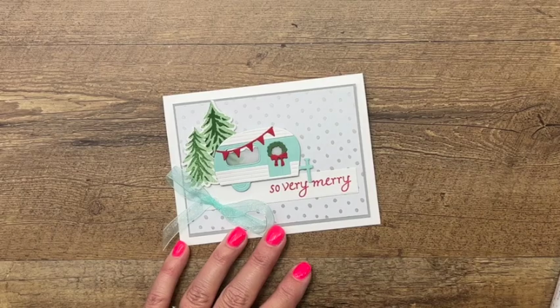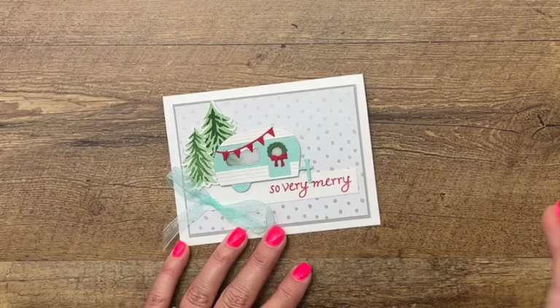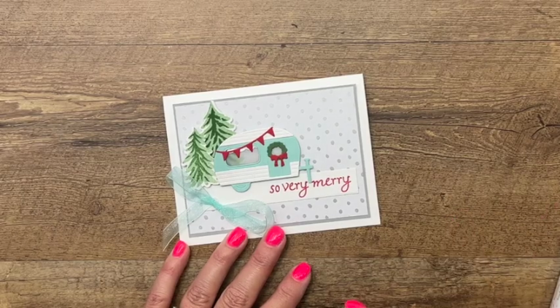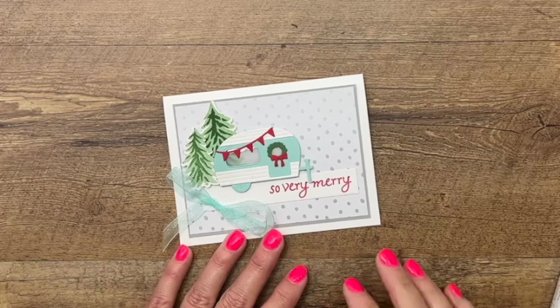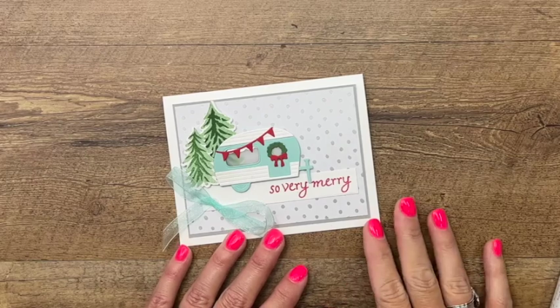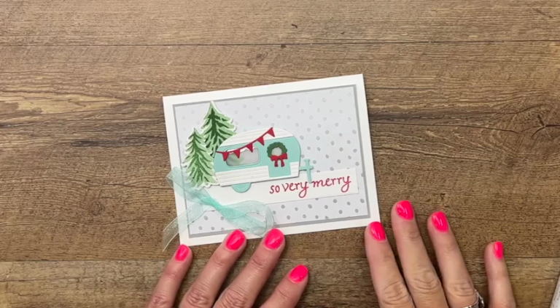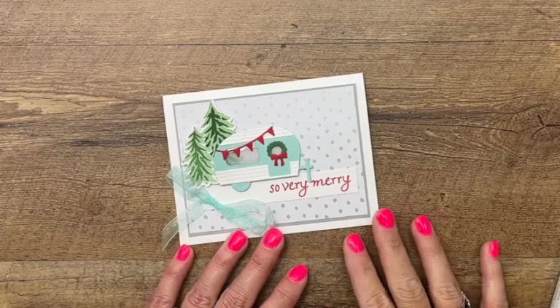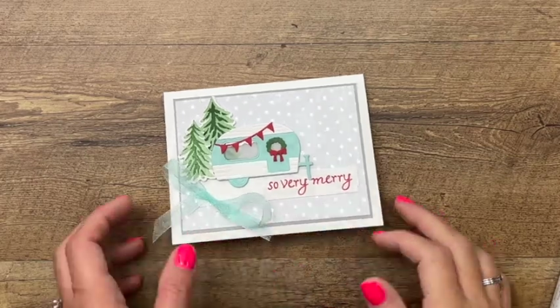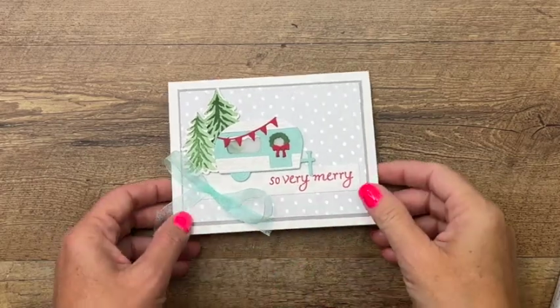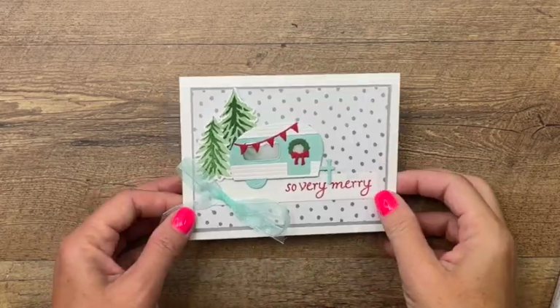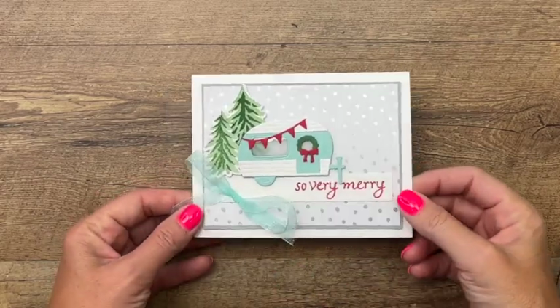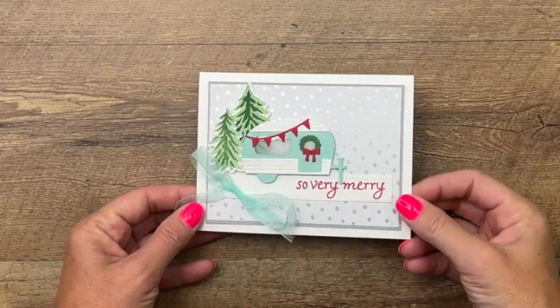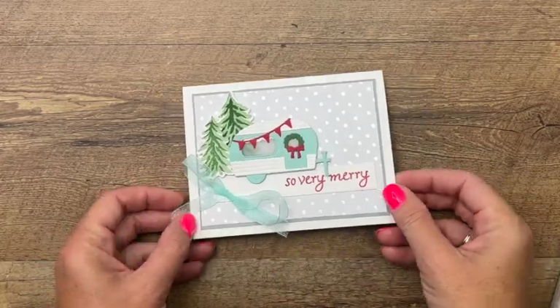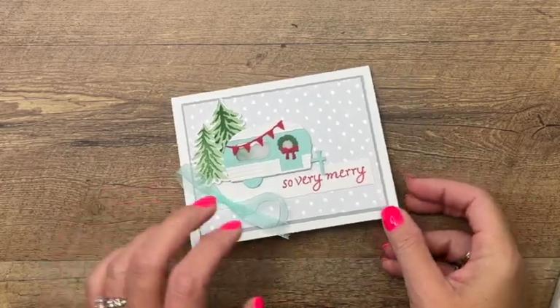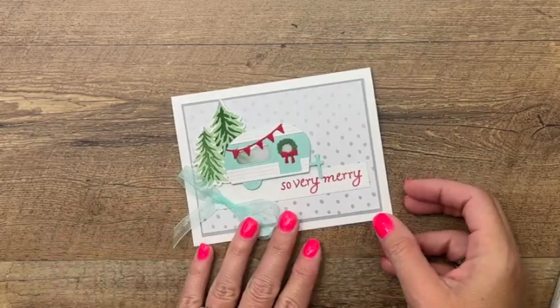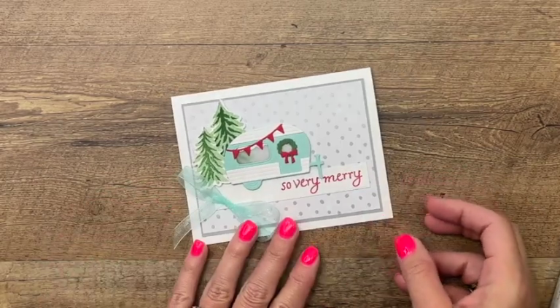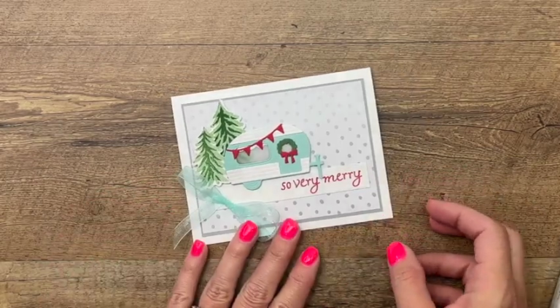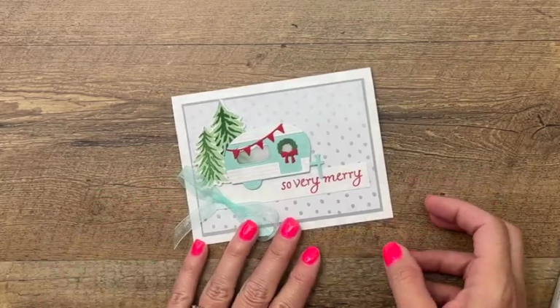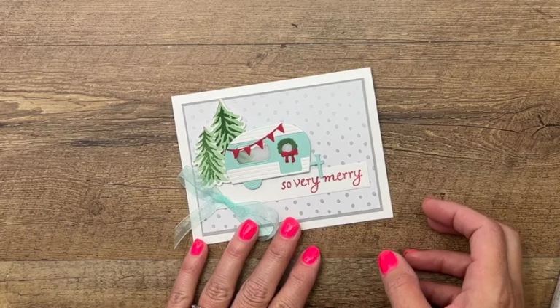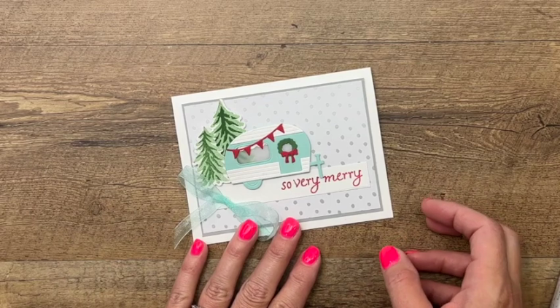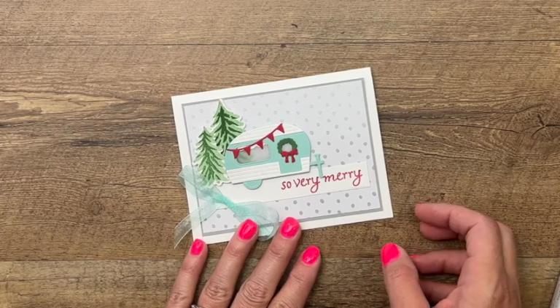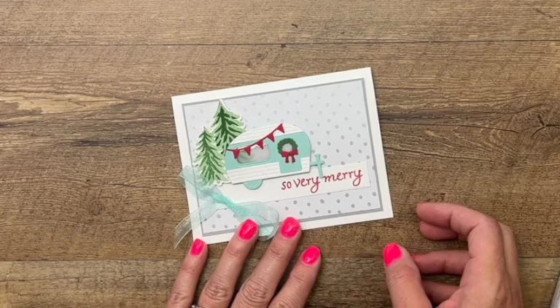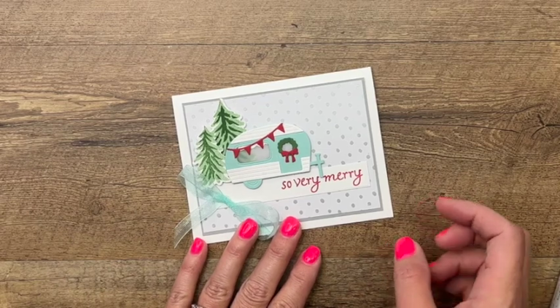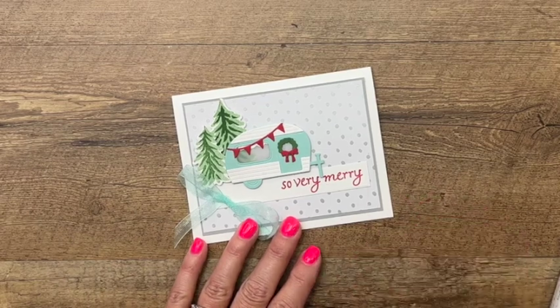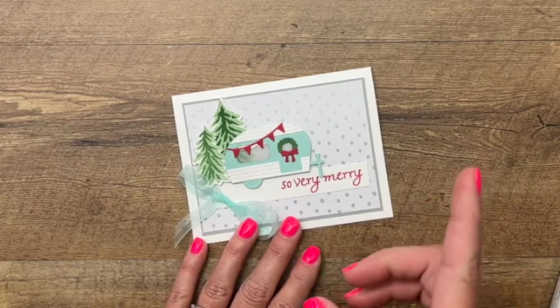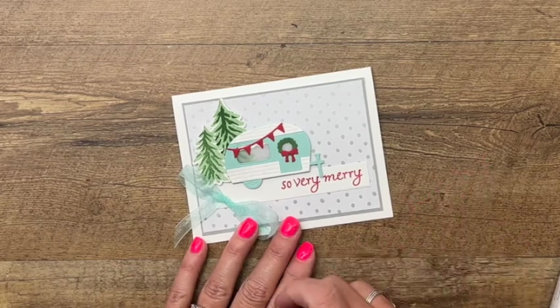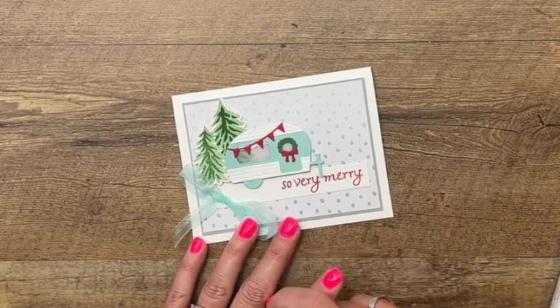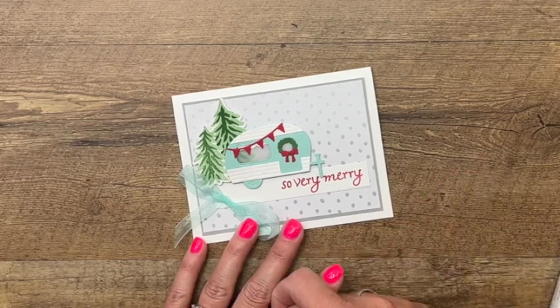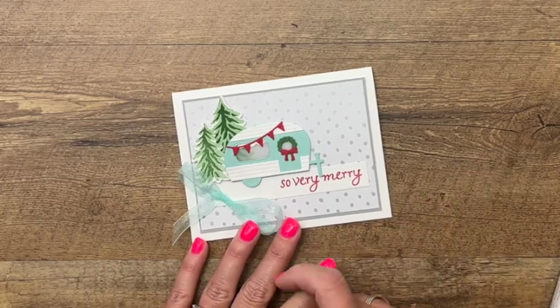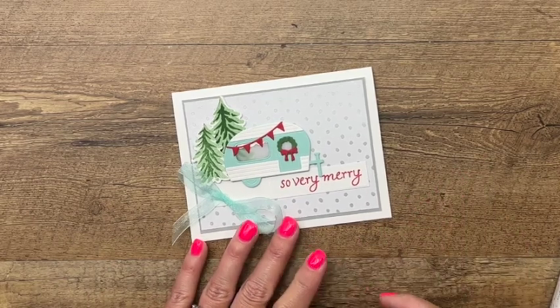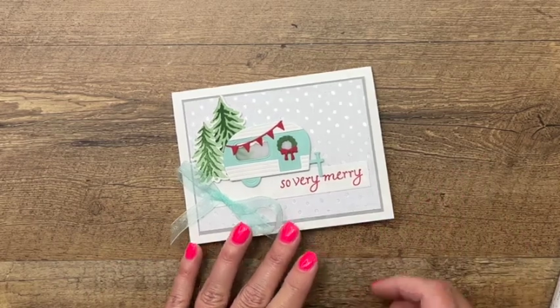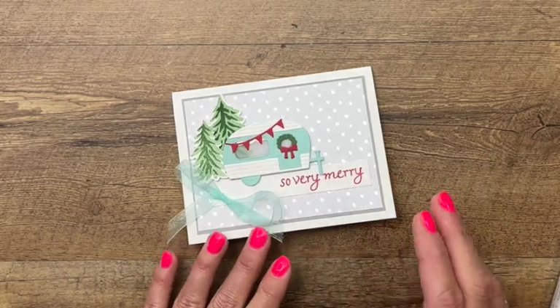Hey everybody, Erica Sirwin here from Pink Becker Designs. I'd like to show you some new products today from the Summer Celebration Catalog as well as our 2022 Holiday Catalog.